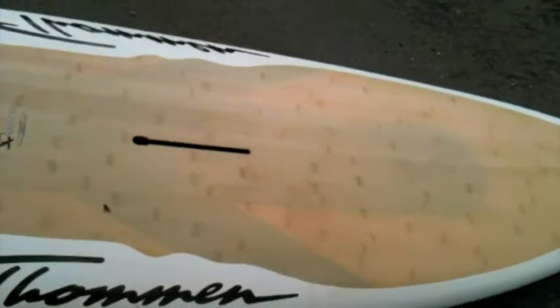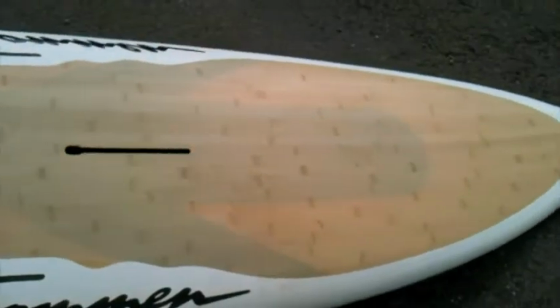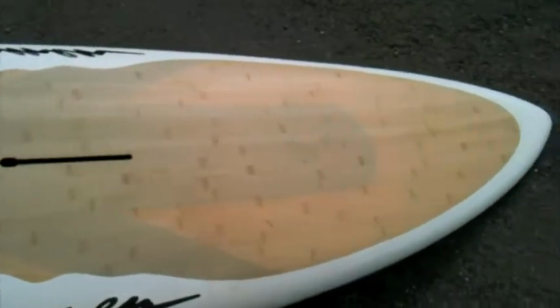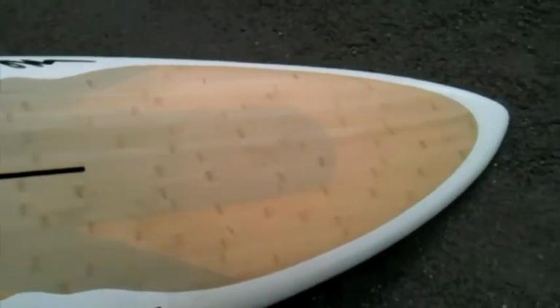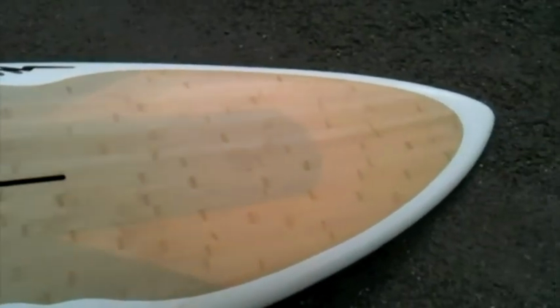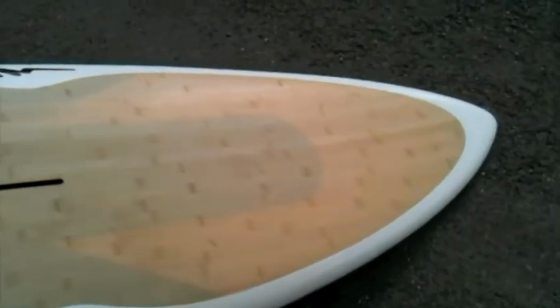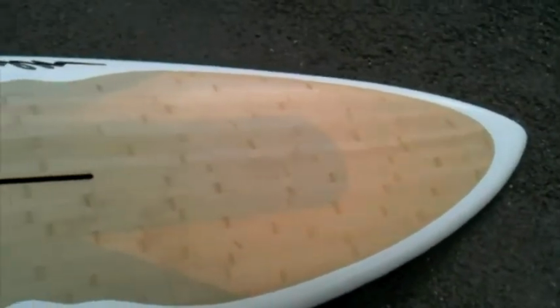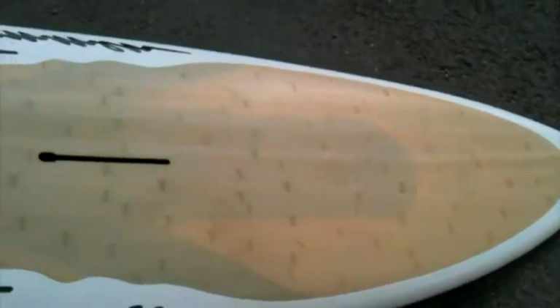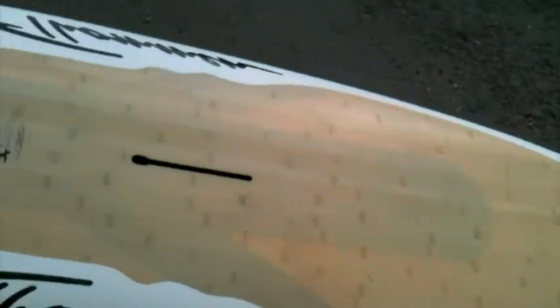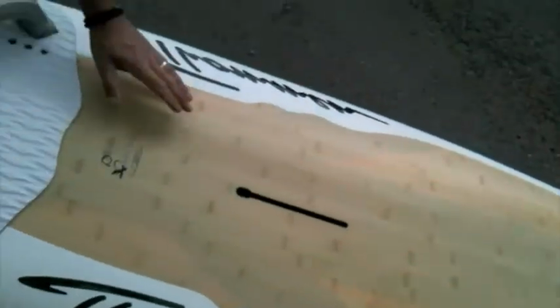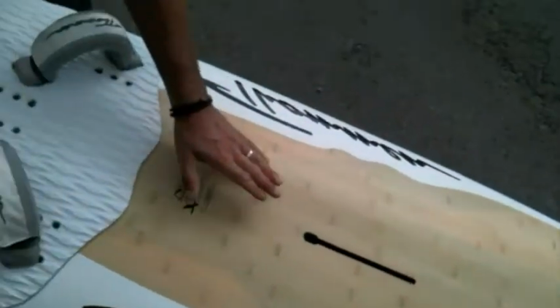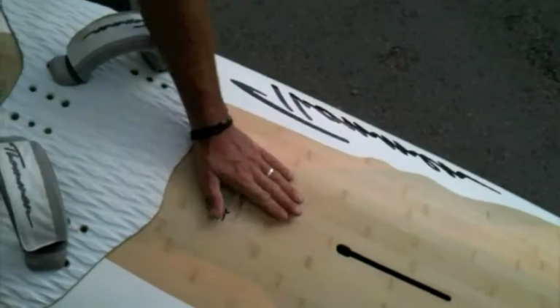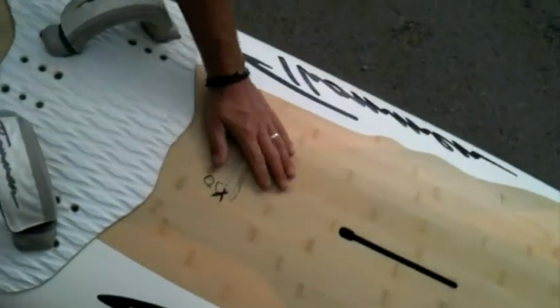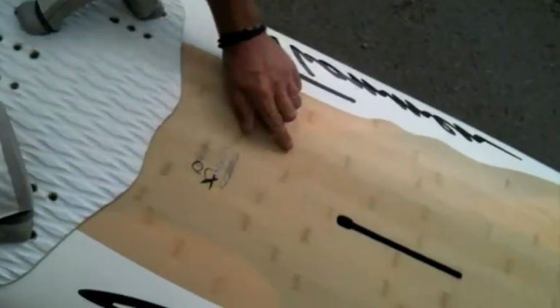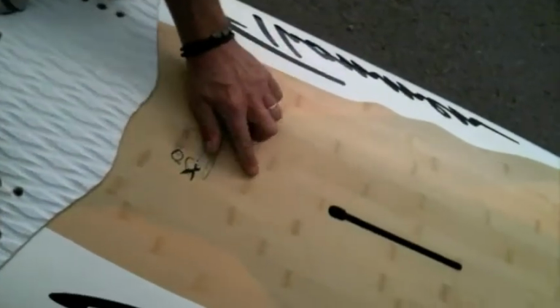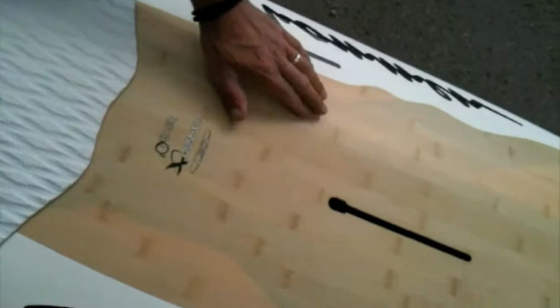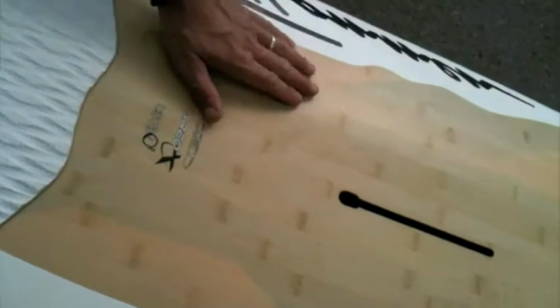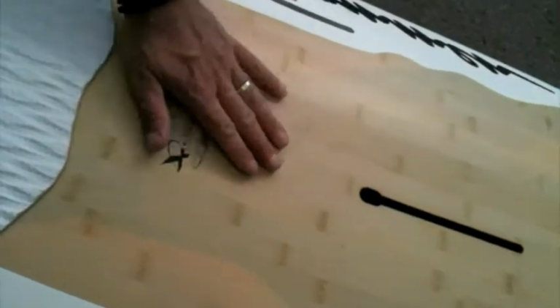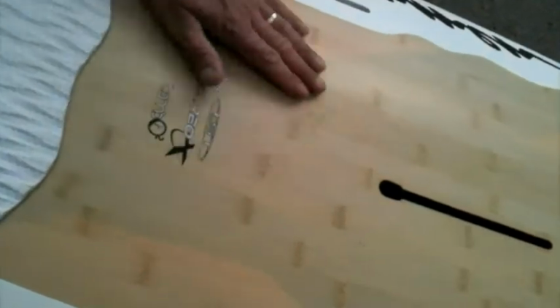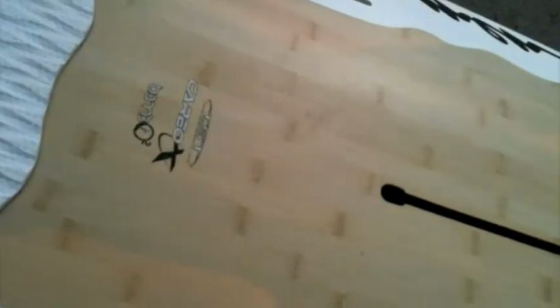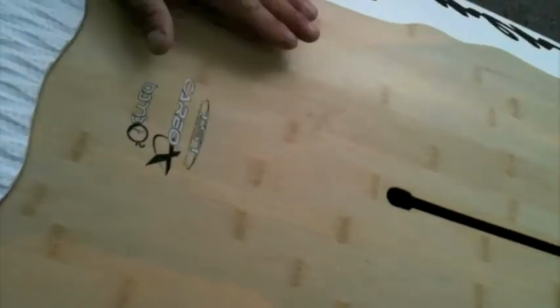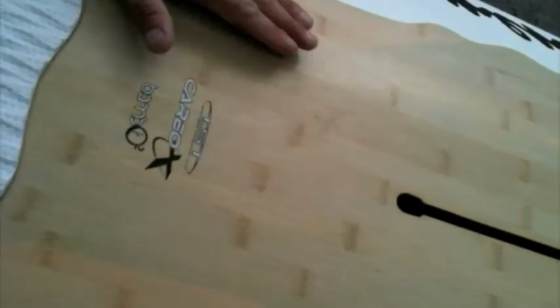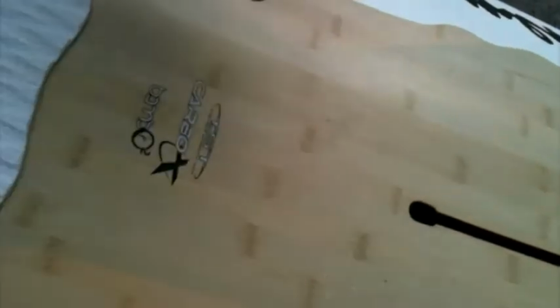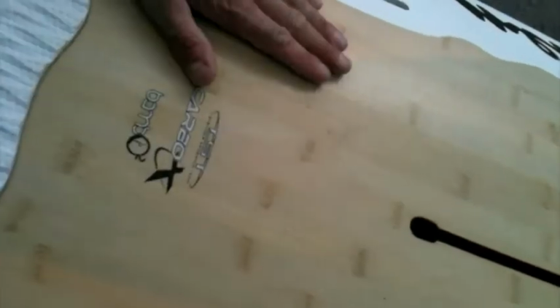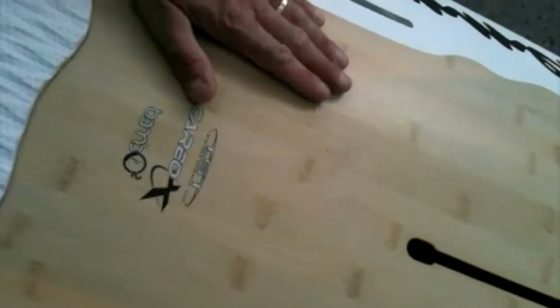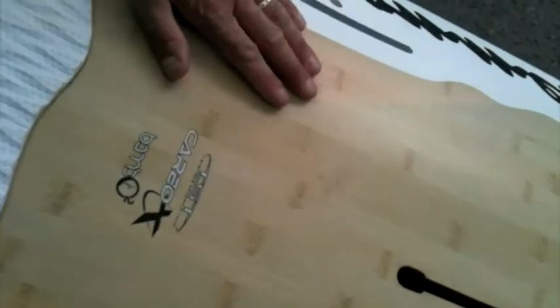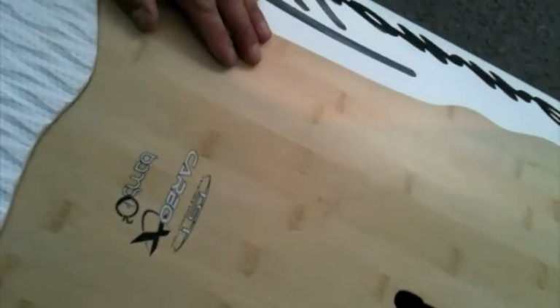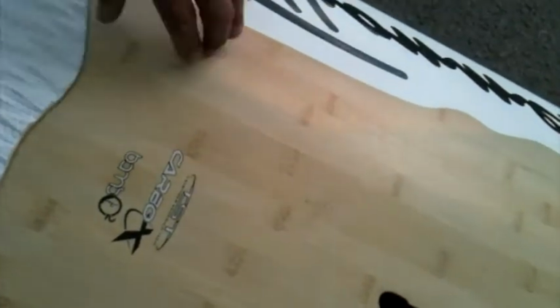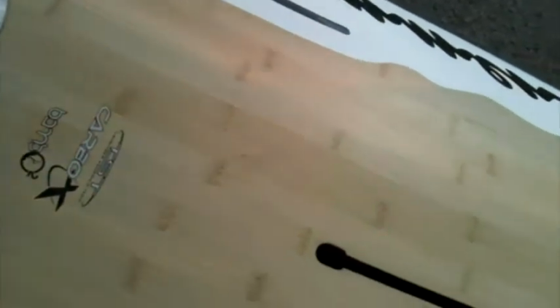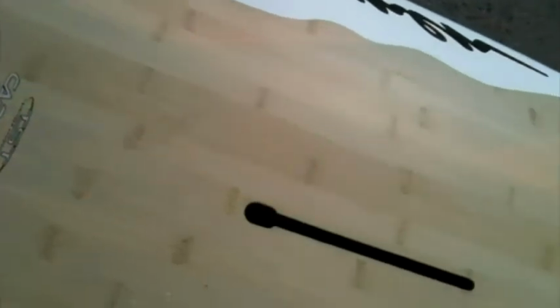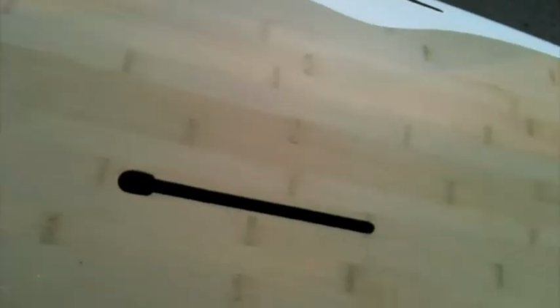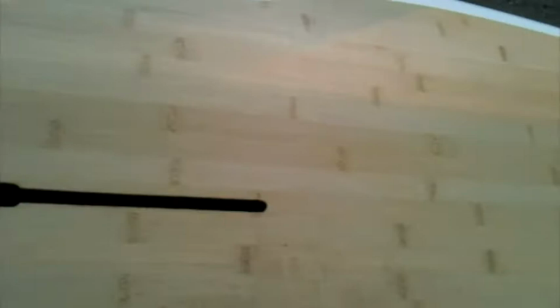Now essential things with the Tom and CrossX you need to remember. First of all the Bambo 2, which is this bamboo finish here — very light, watertight and allows the board to flex.